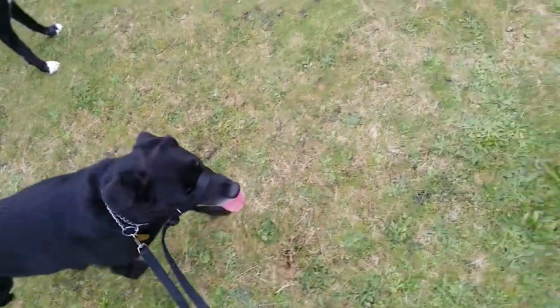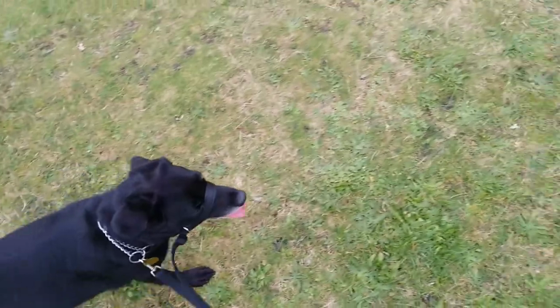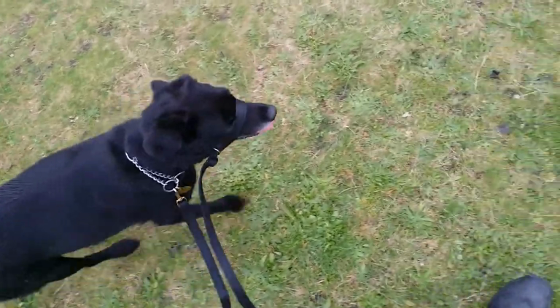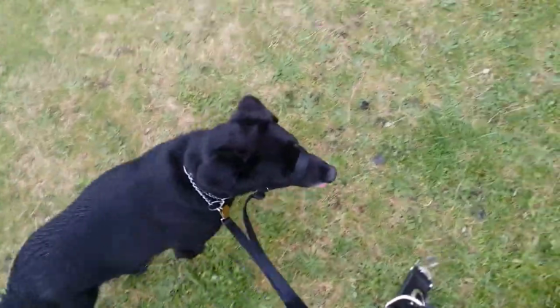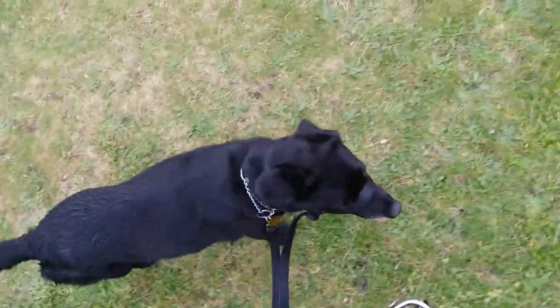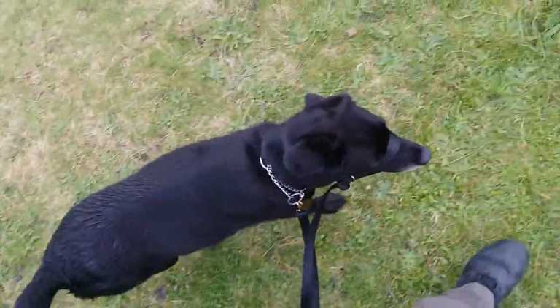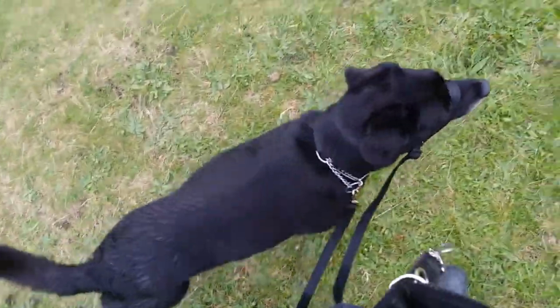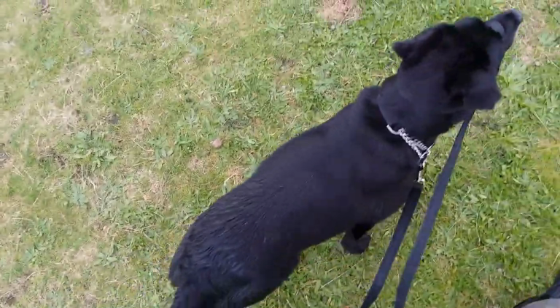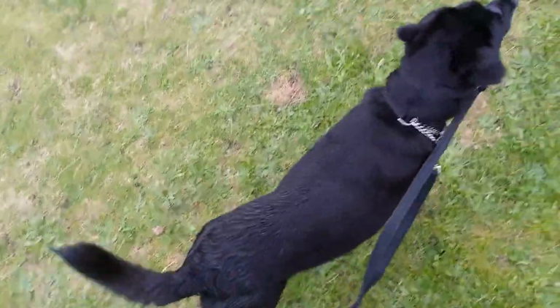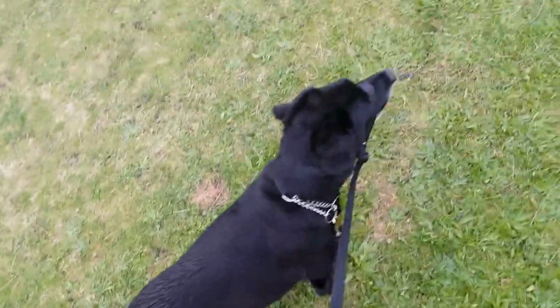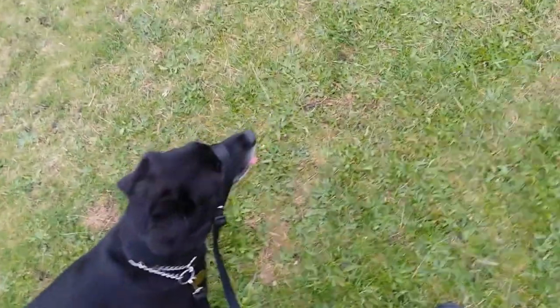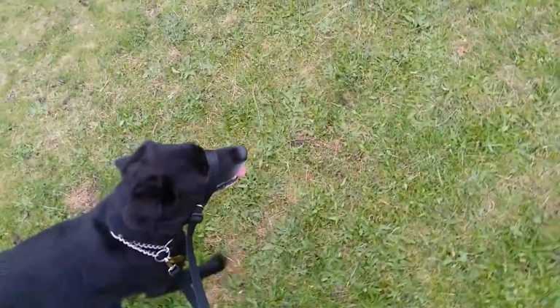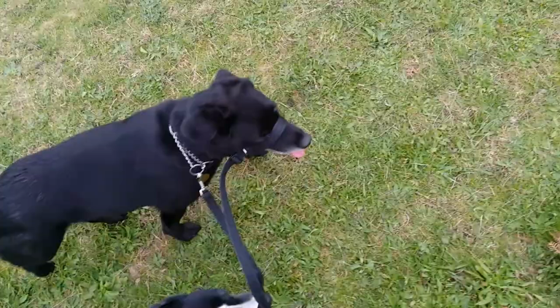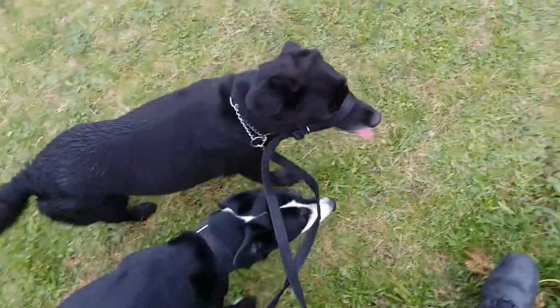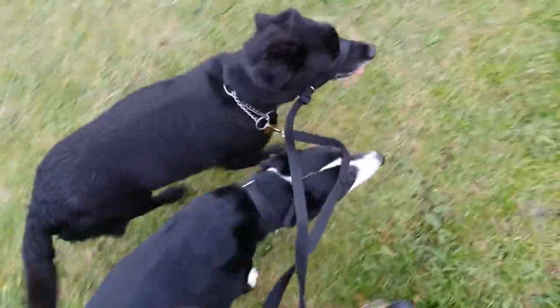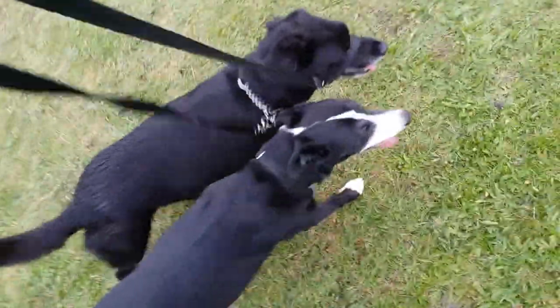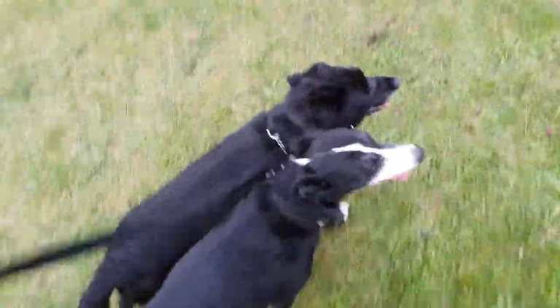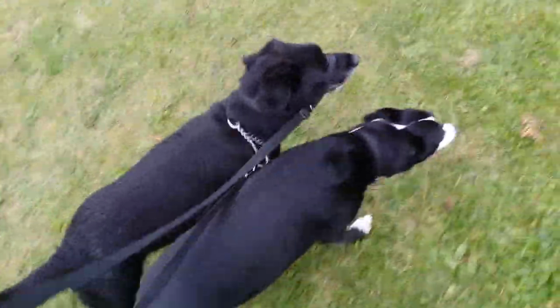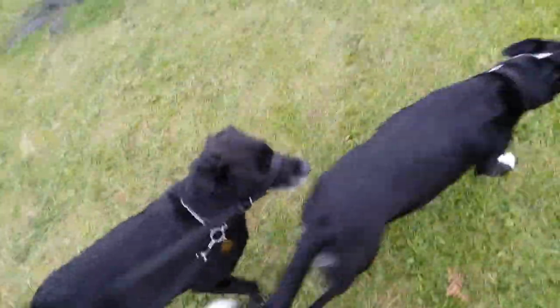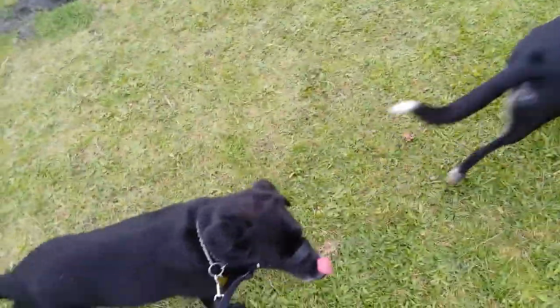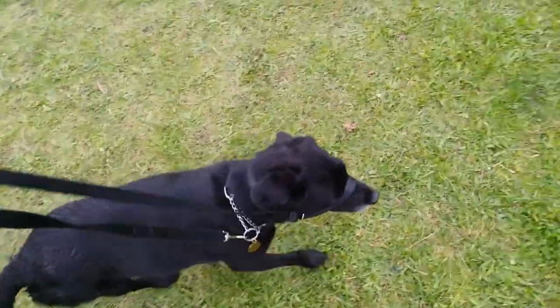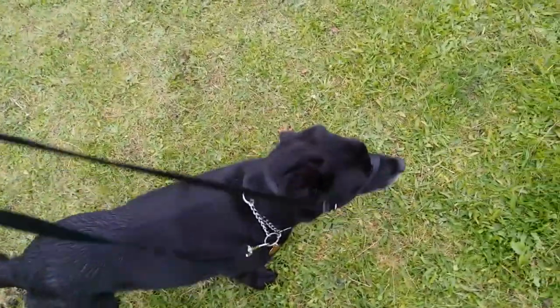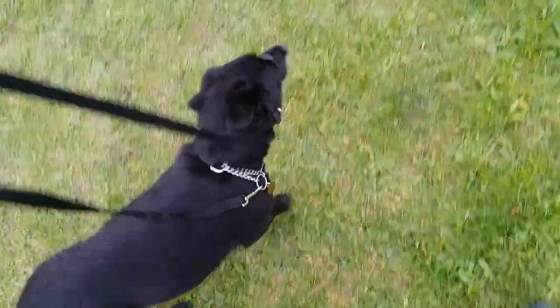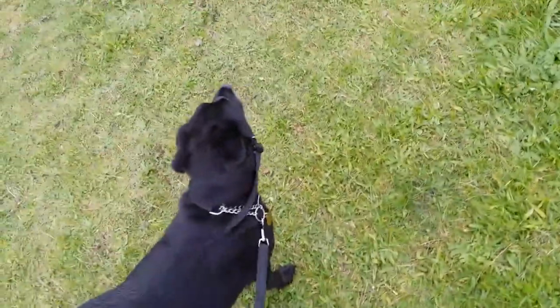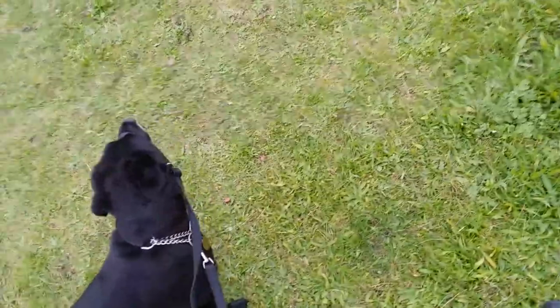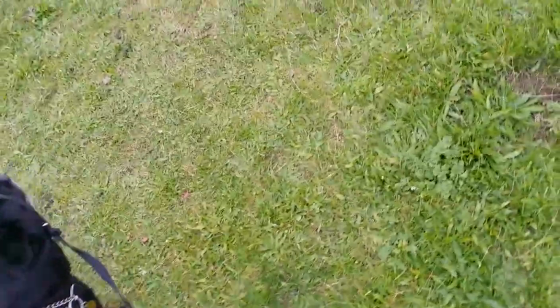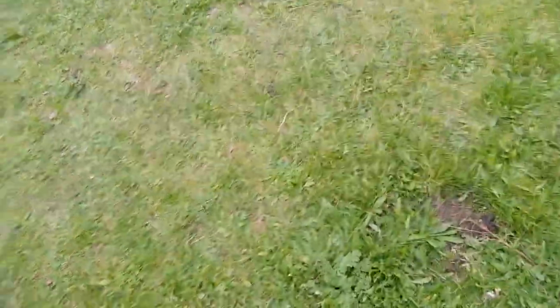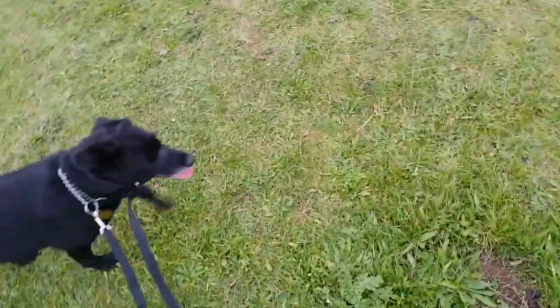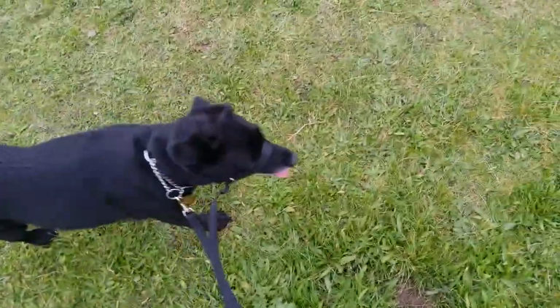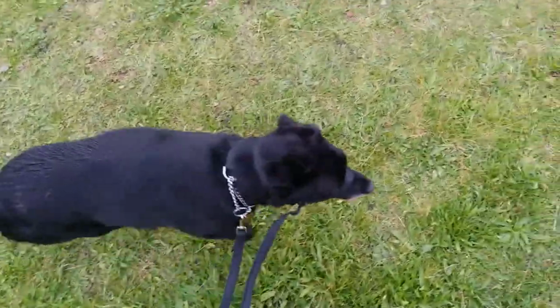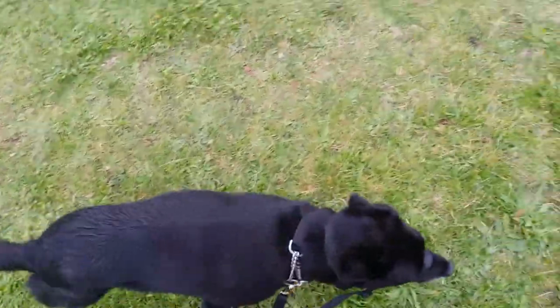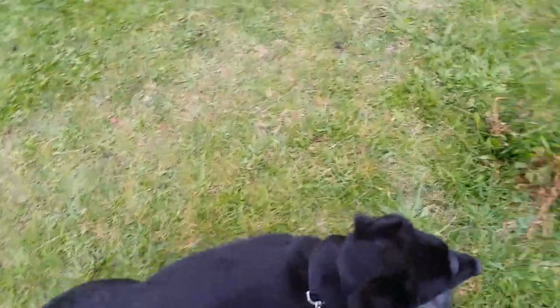The dog walks quietly and calmly because halters also have the ability to calm your dog when your other dog isn't getting in the way. She walks calmly and quietly.